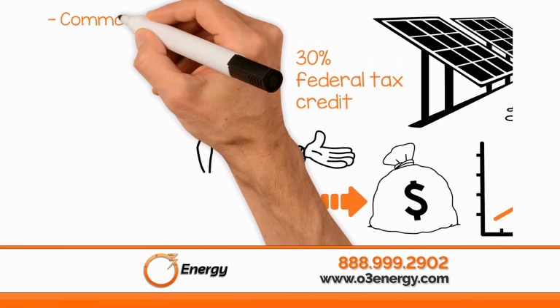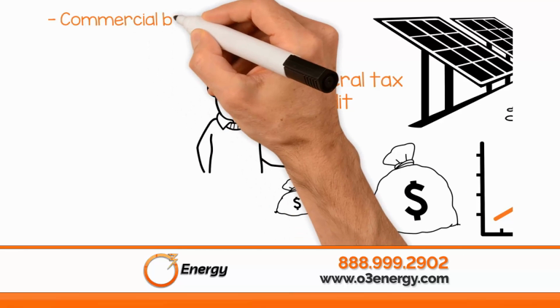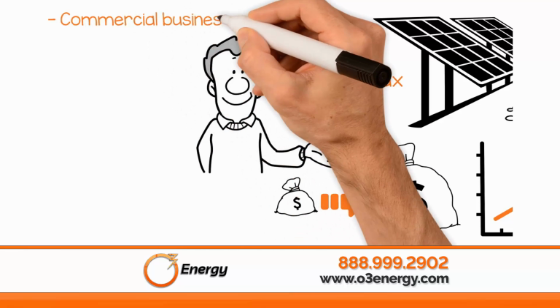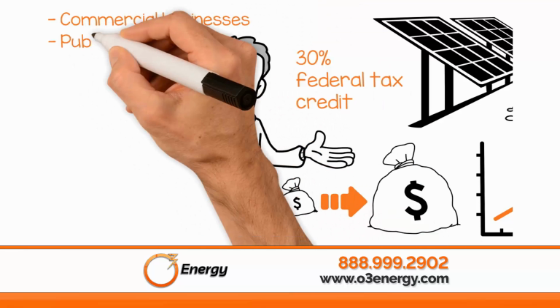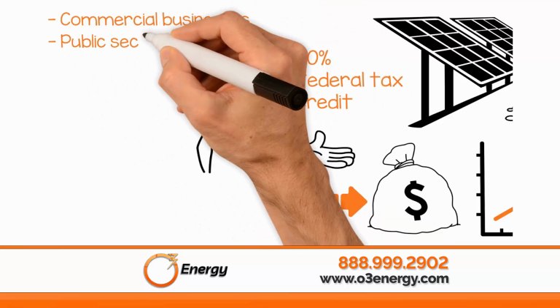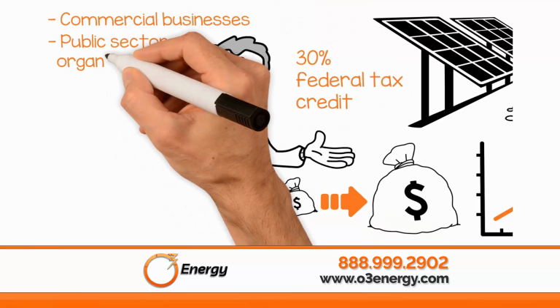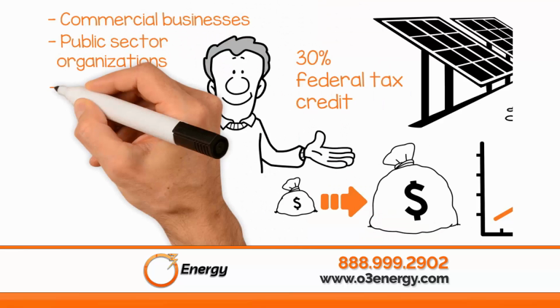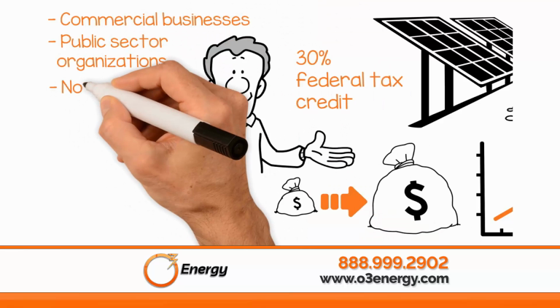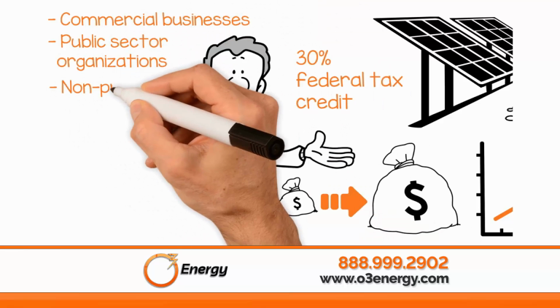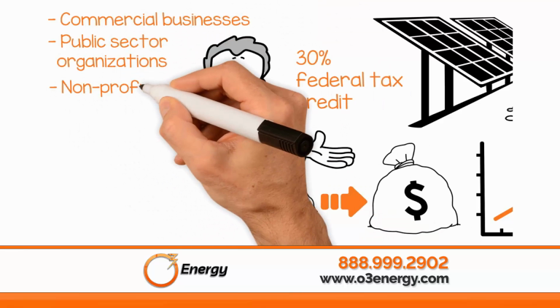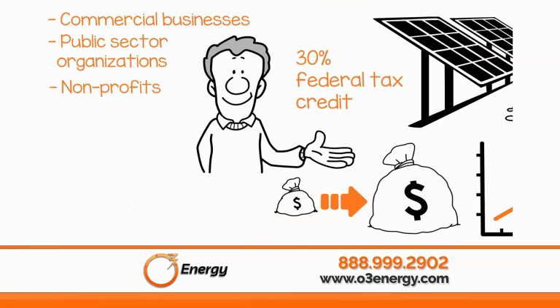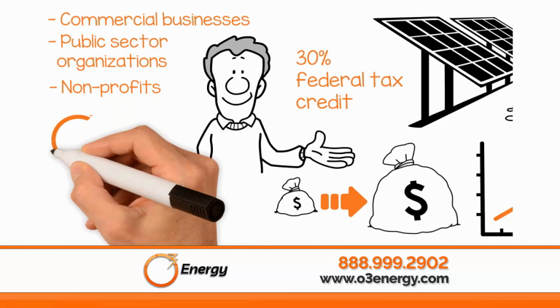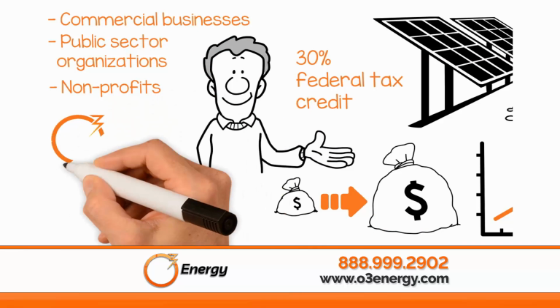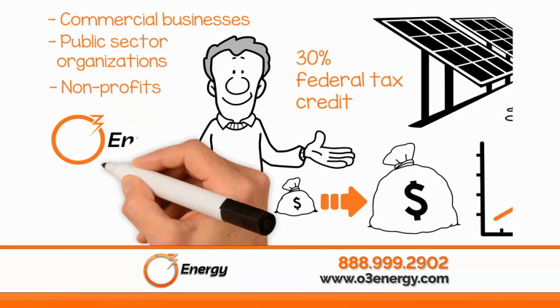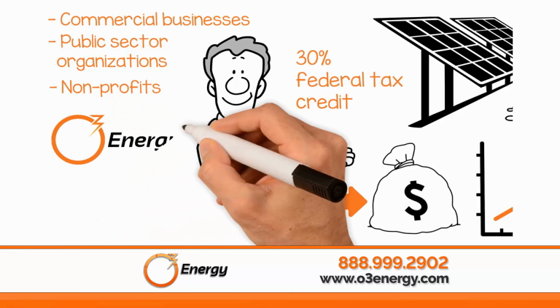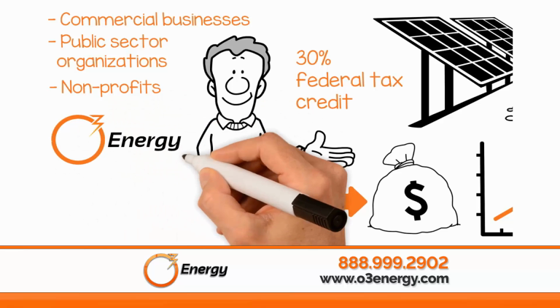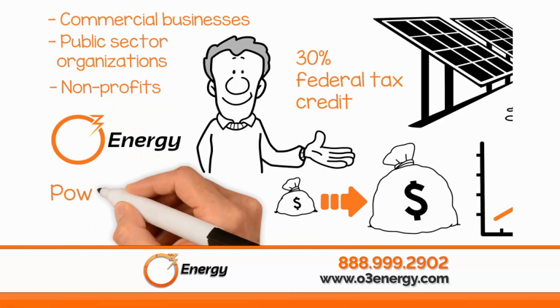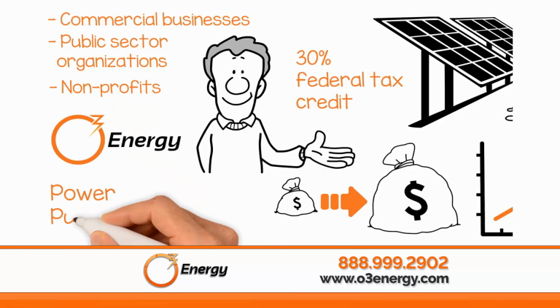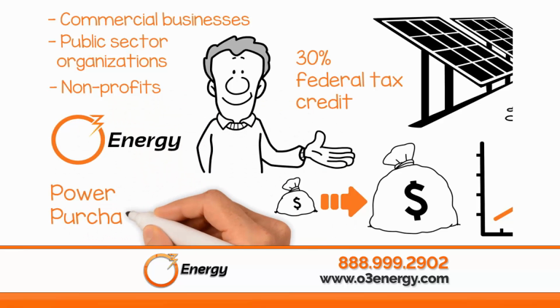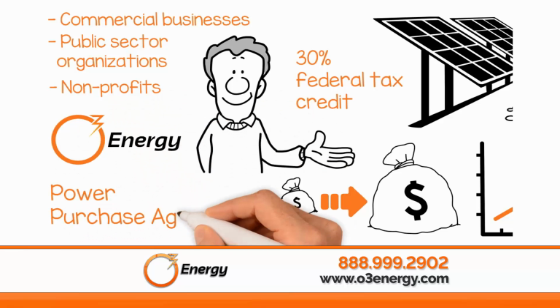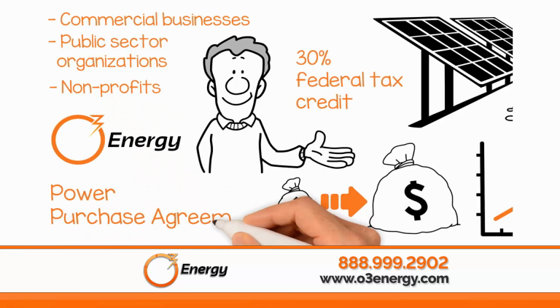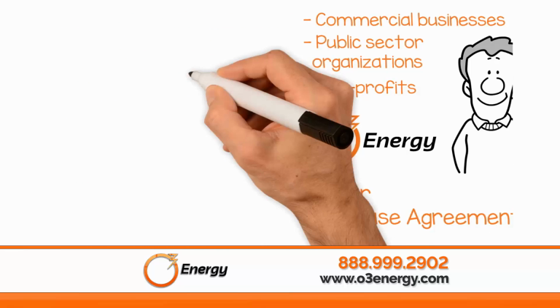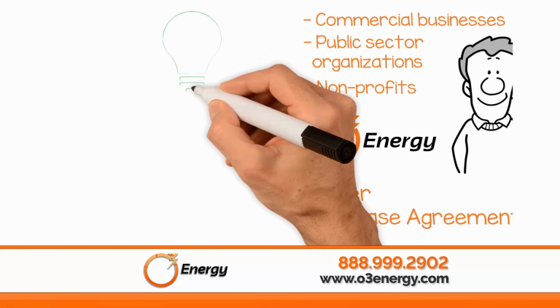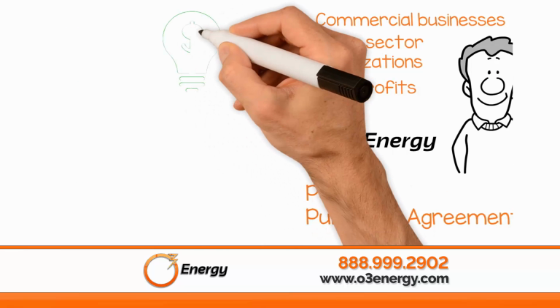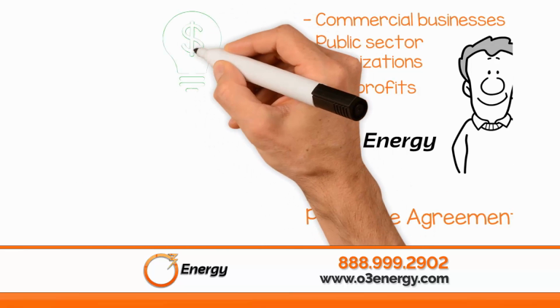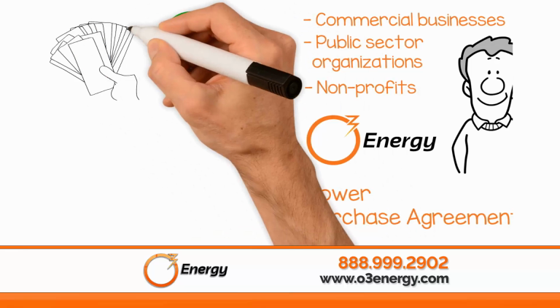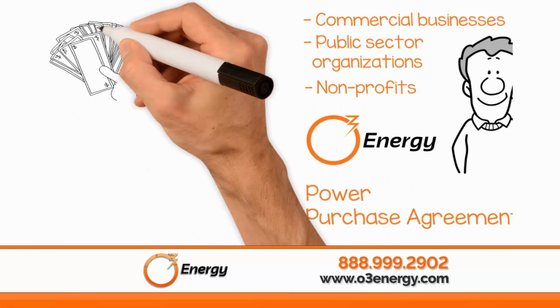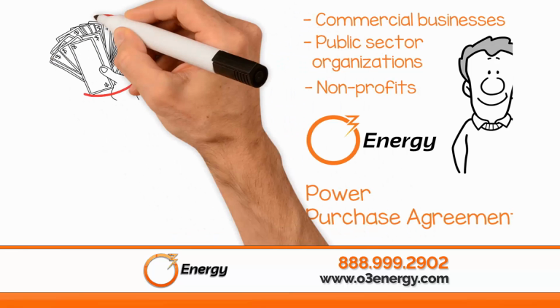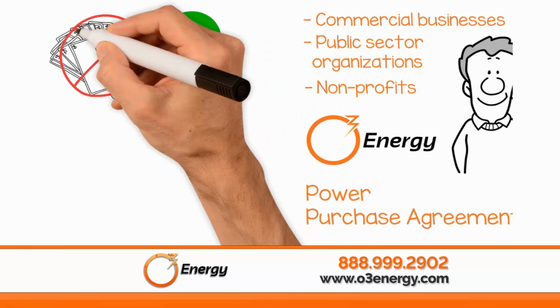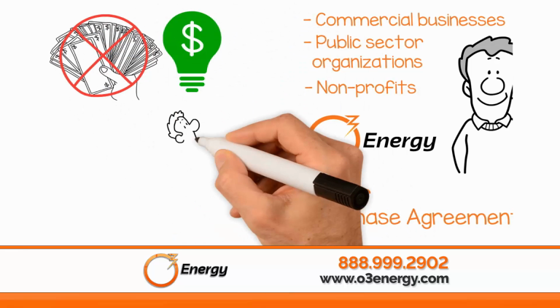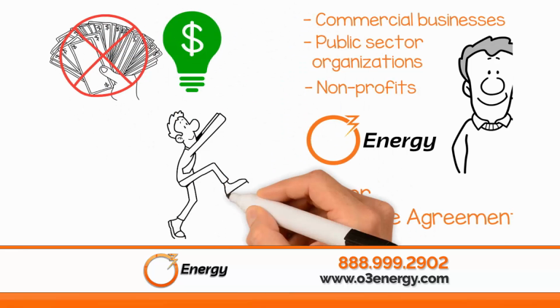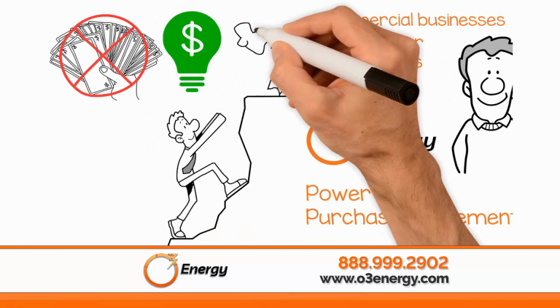Commercial businesses, public sector organizations, and non-profits can also take advantage of O3 Energy's financial options, including a power purchase agreement. You can start taking advantage of energy savings now with no money down and help your organization become more sustainable.